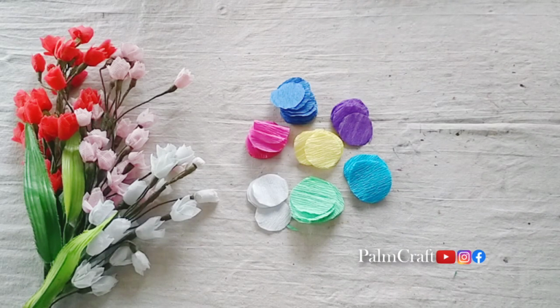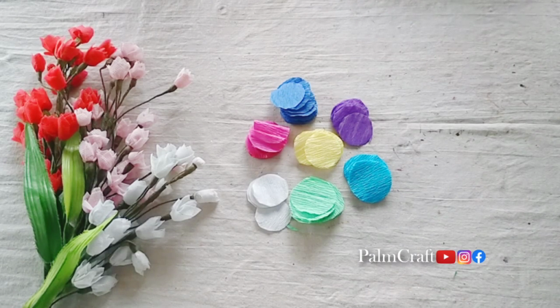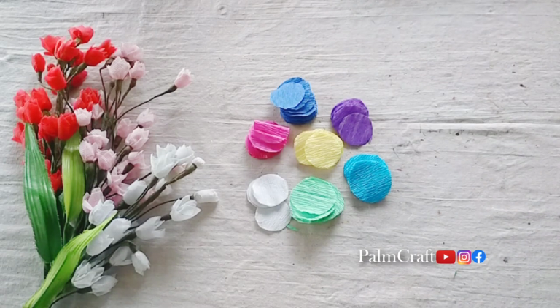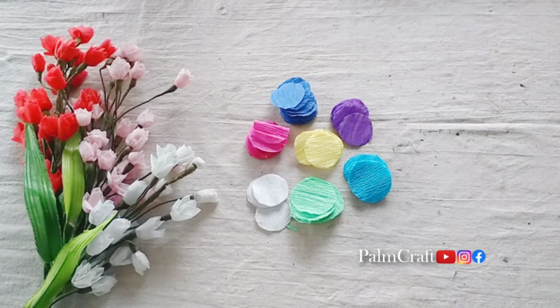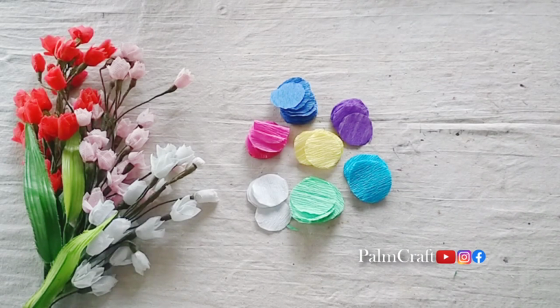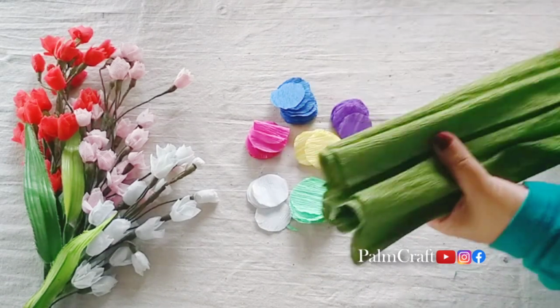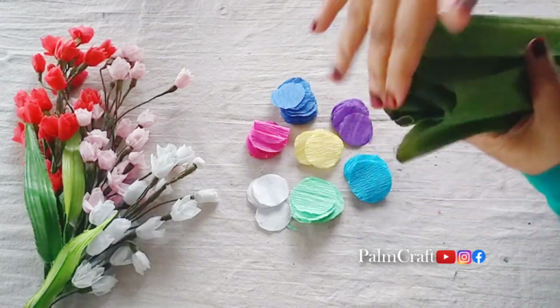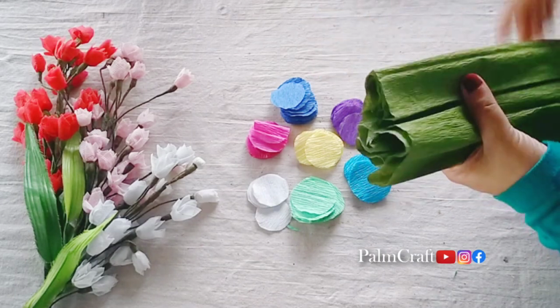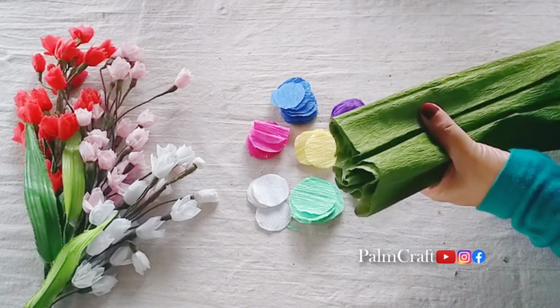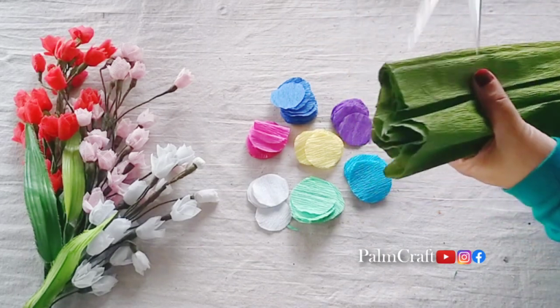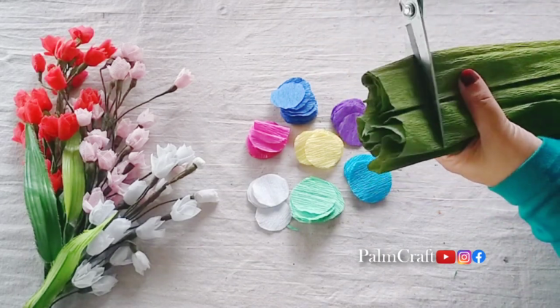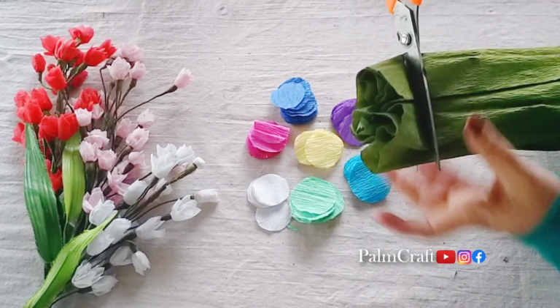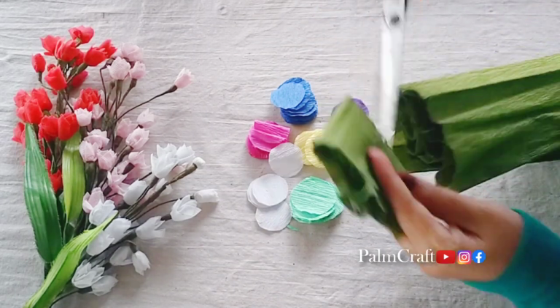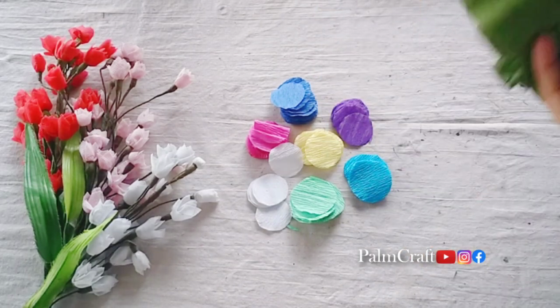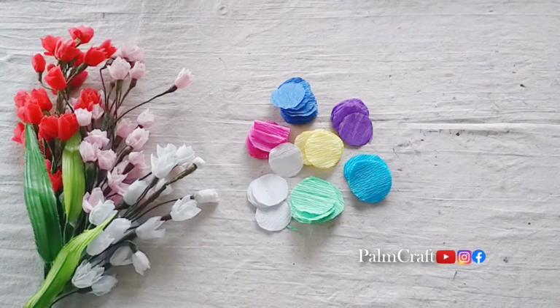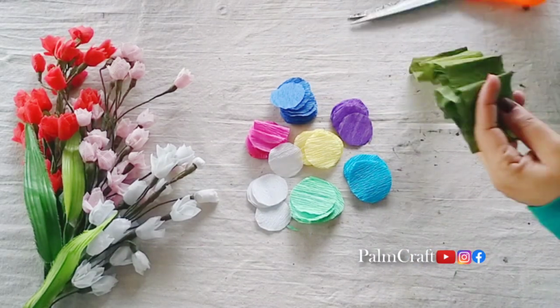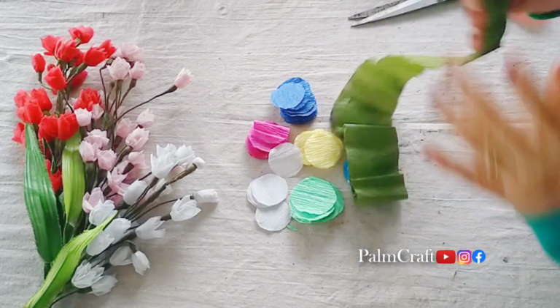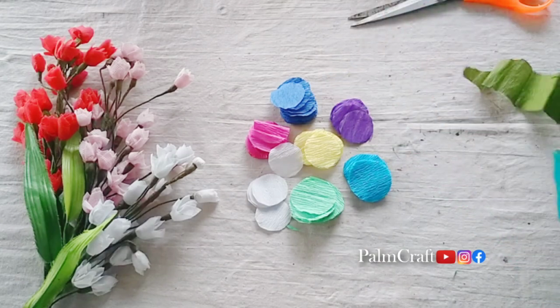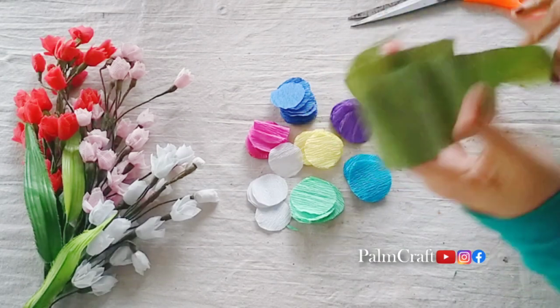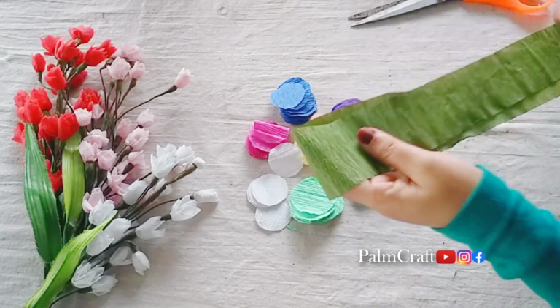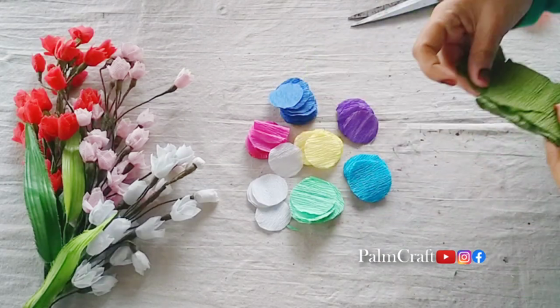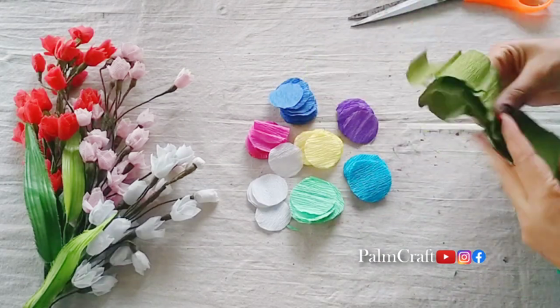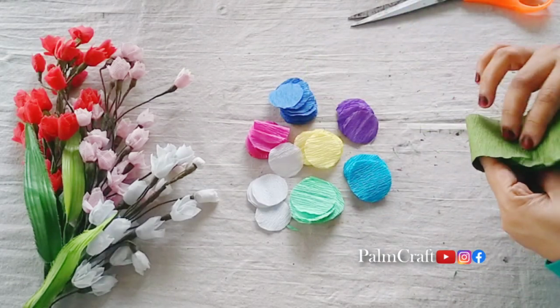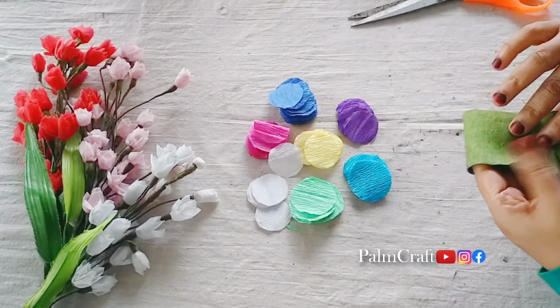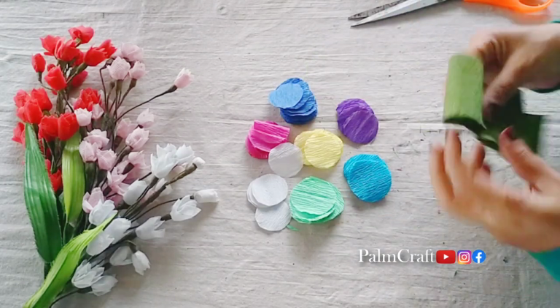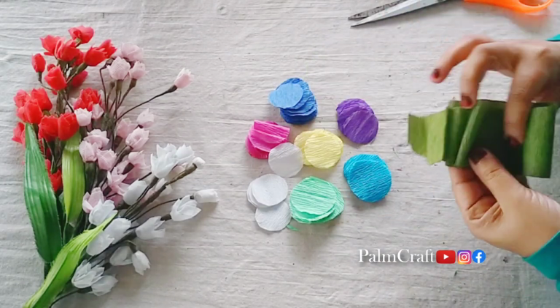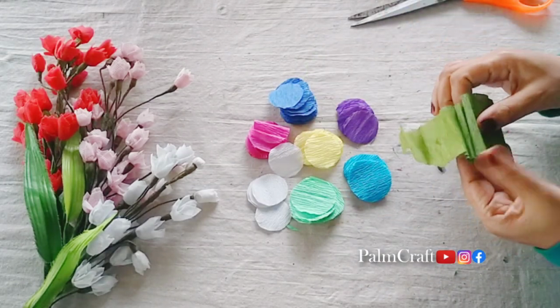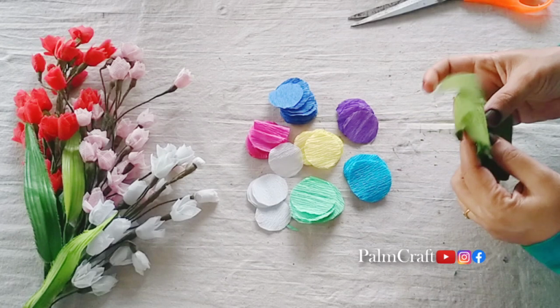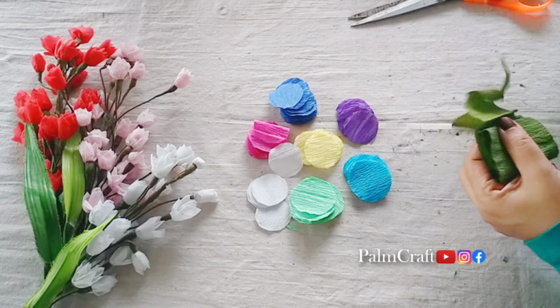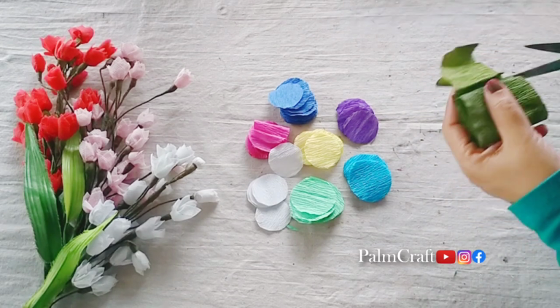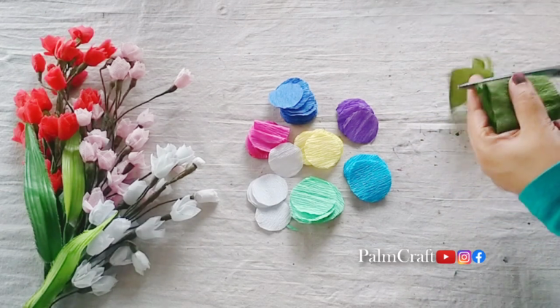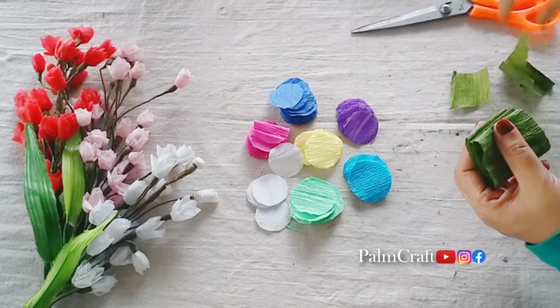We will cut some round shapes. I am going to cut this round shape with crepe paper and we will fold it in a round shape.